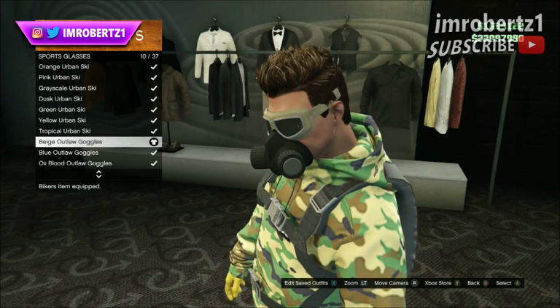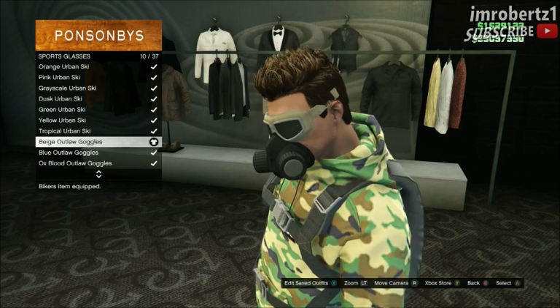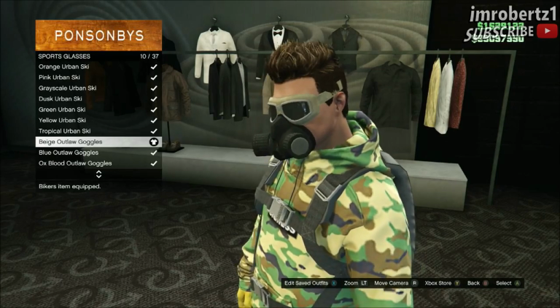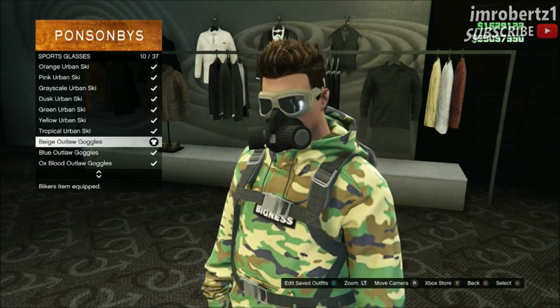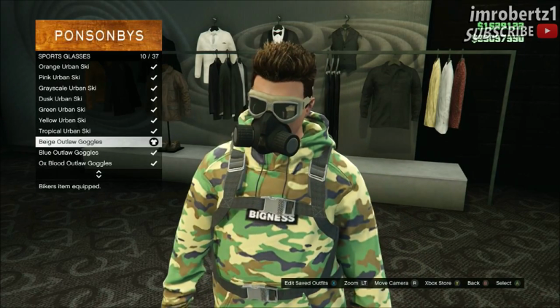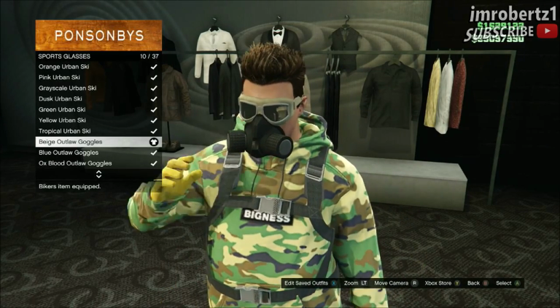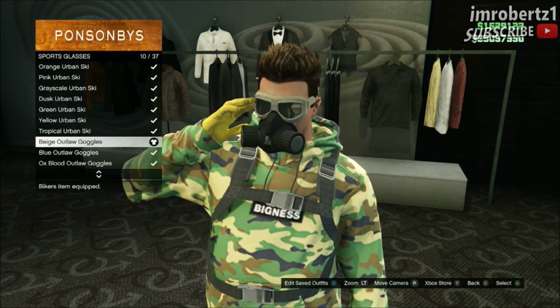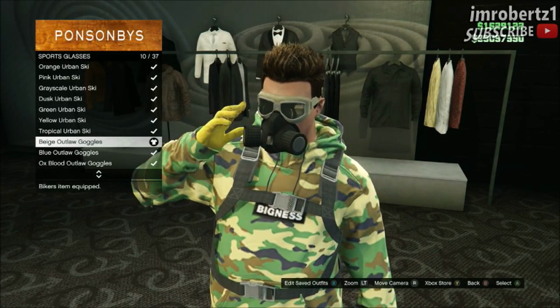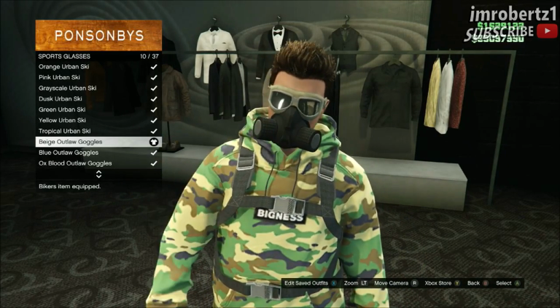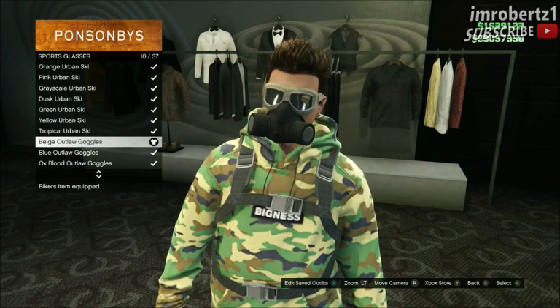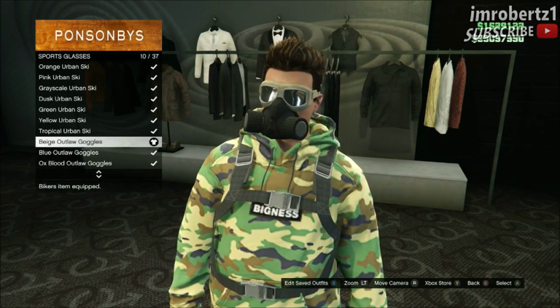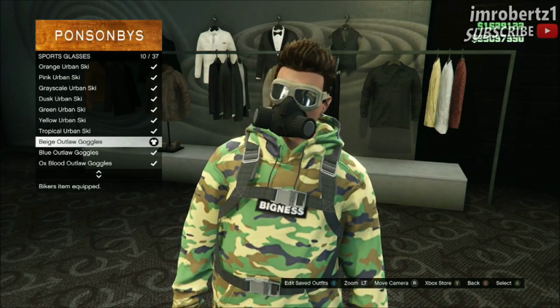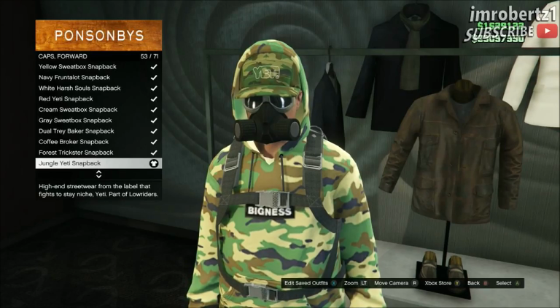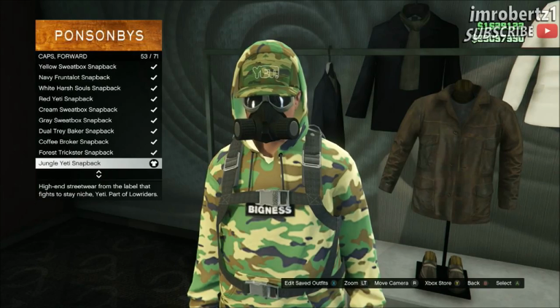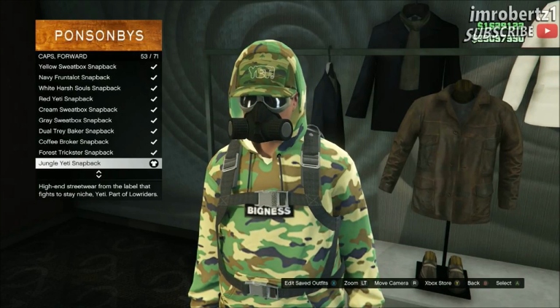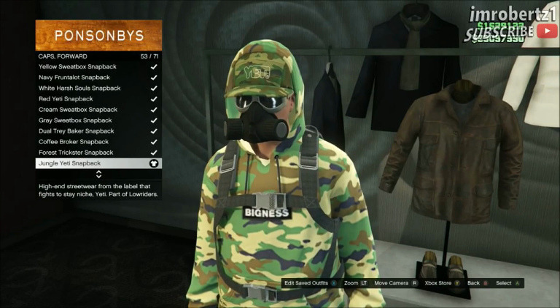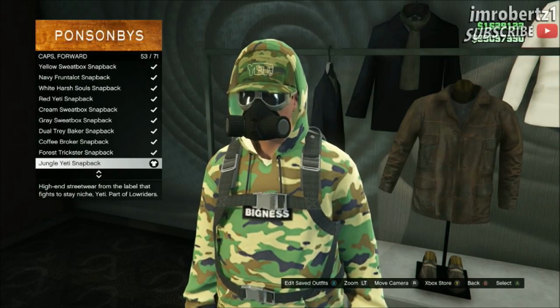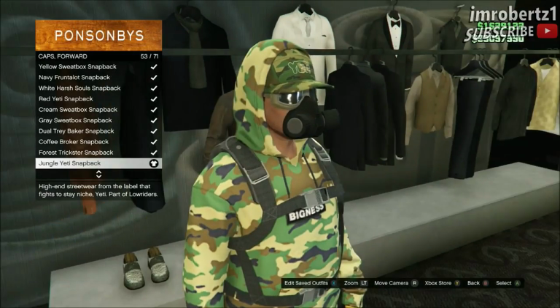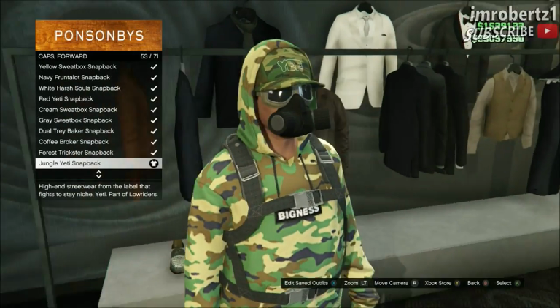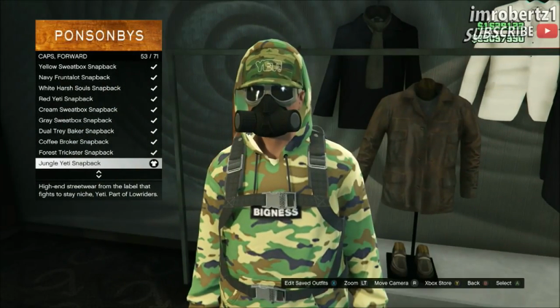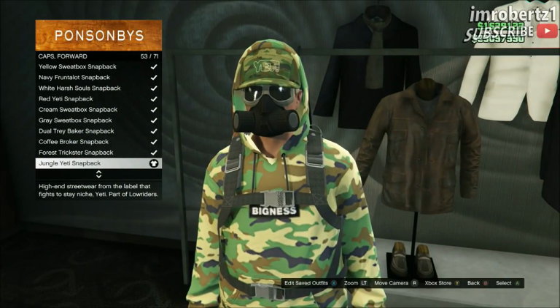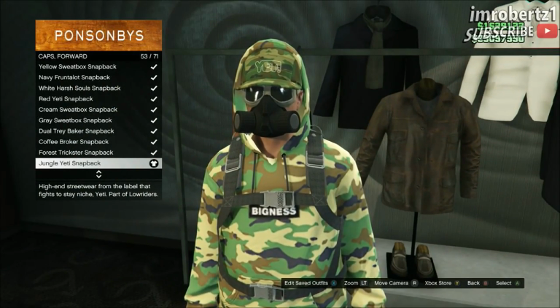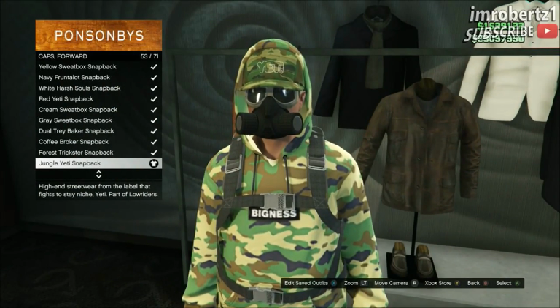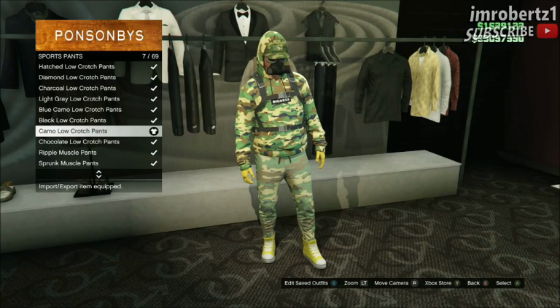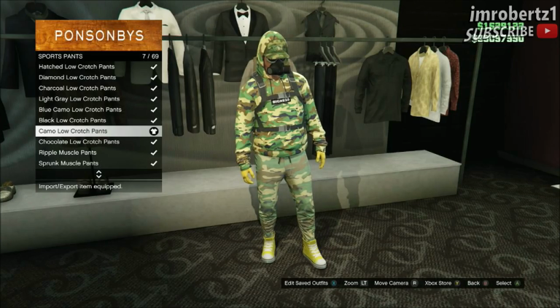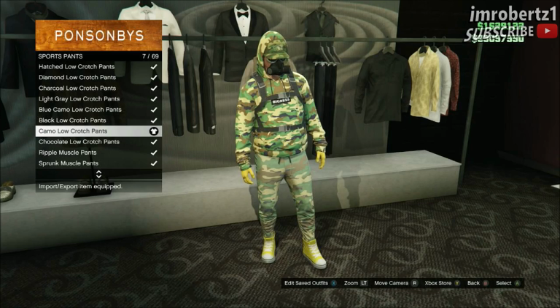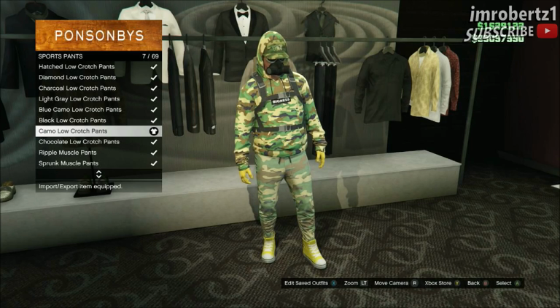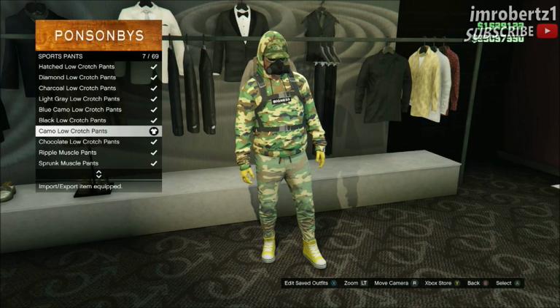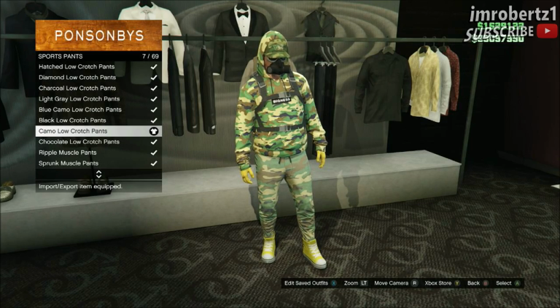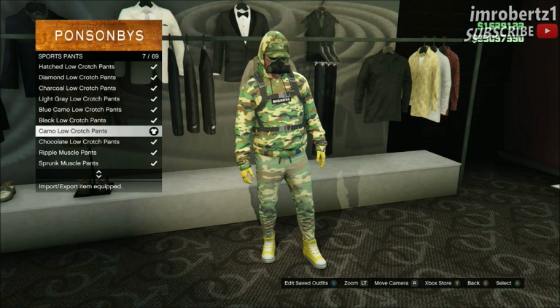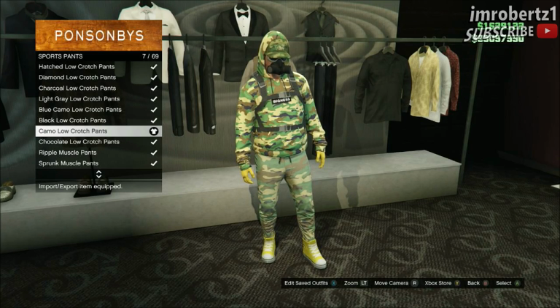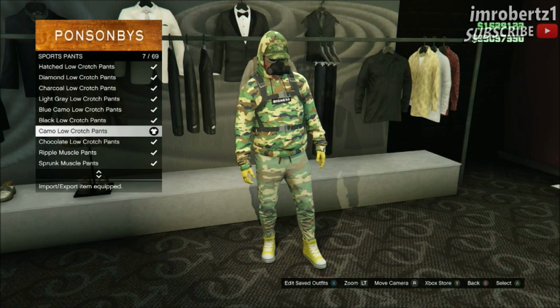Now go to glasses, sport glasses, and pick the beige outlaw goggles. Now go to hats, caps, forward, and pick the jungle yeti snapback. Now go to pants, sport pants, and pick the camo low crotch pants.